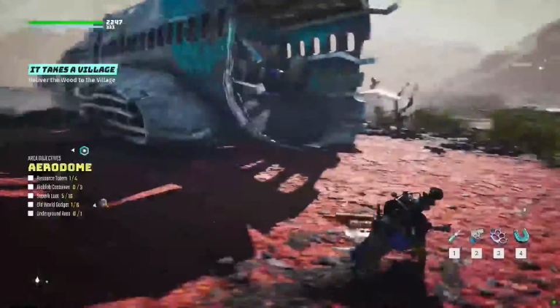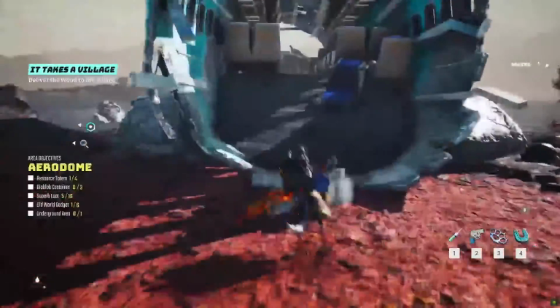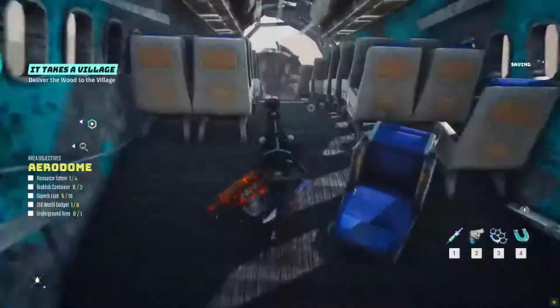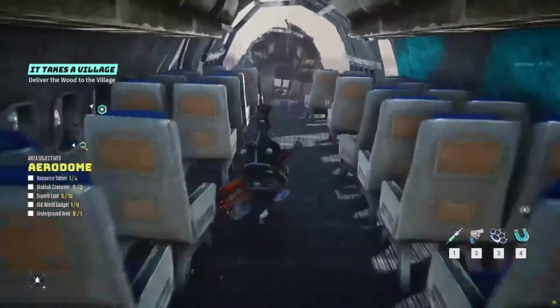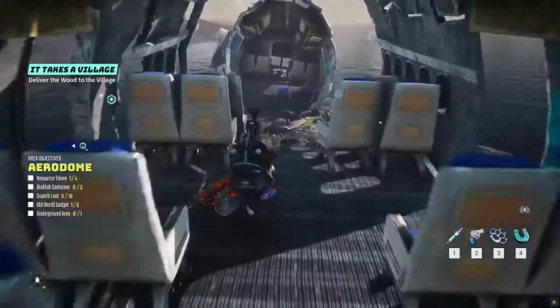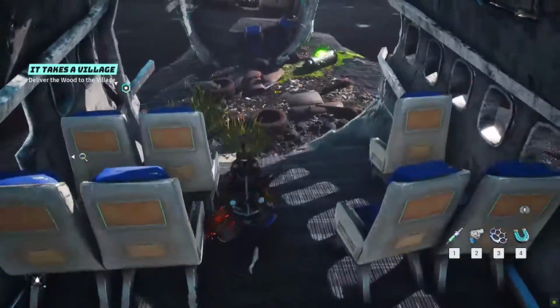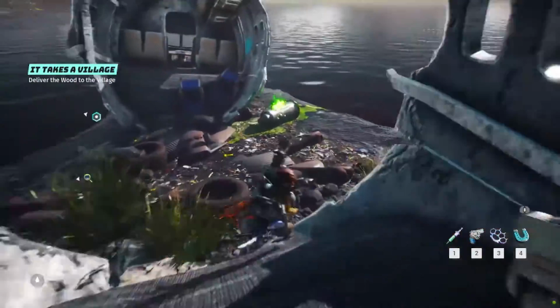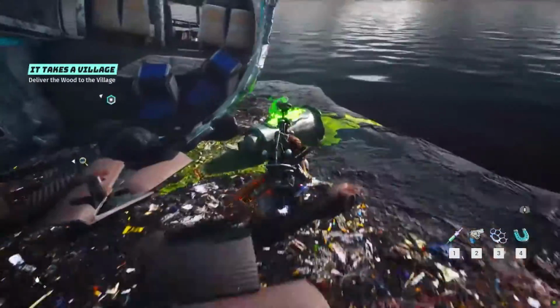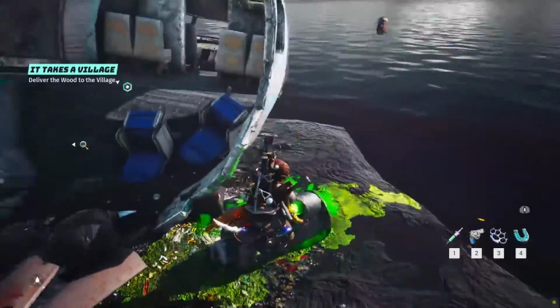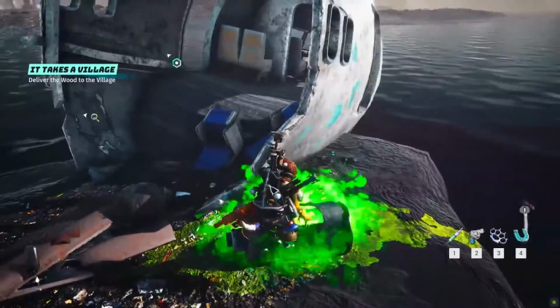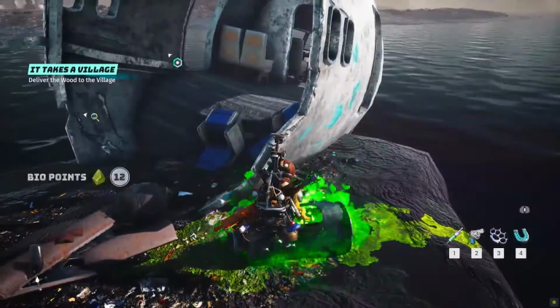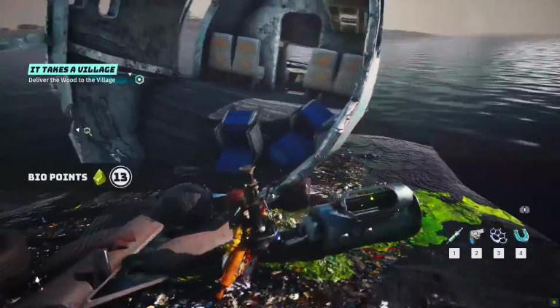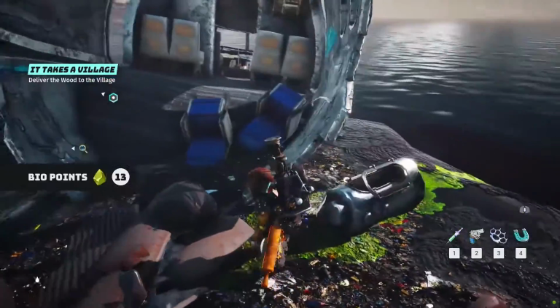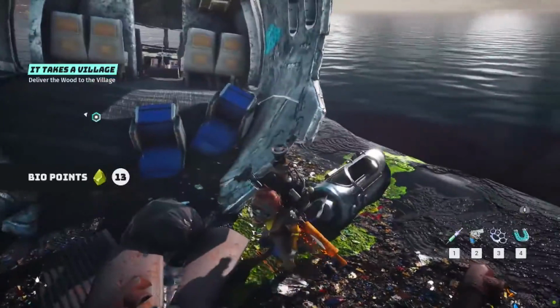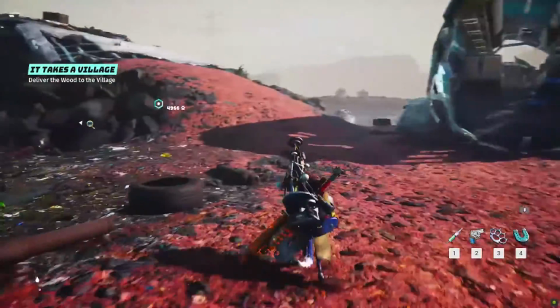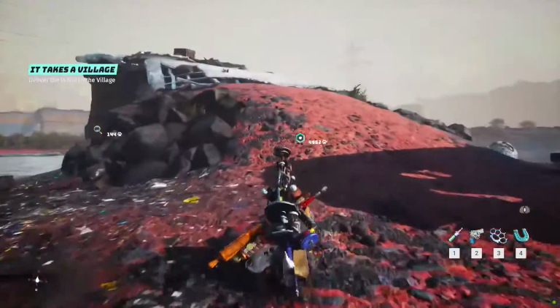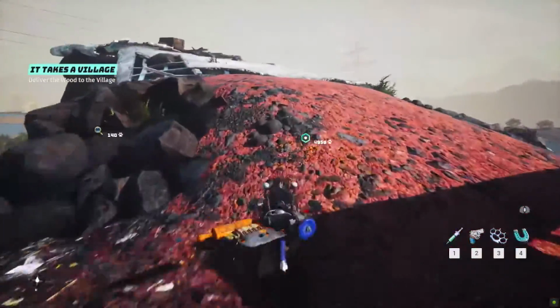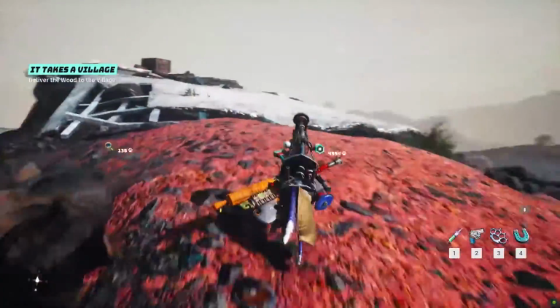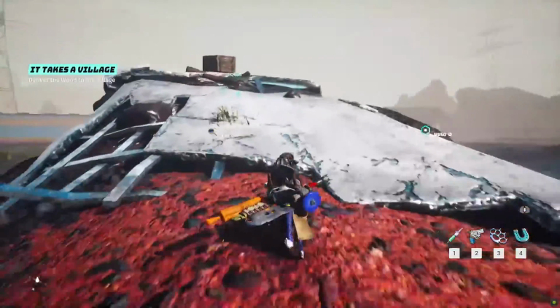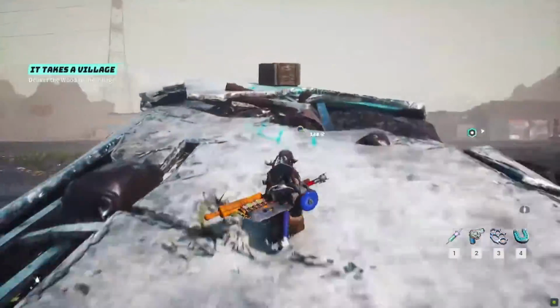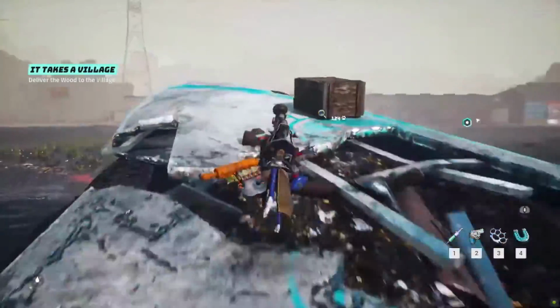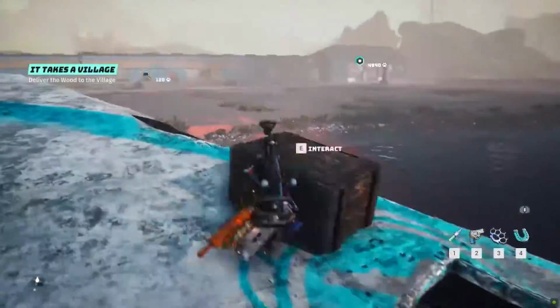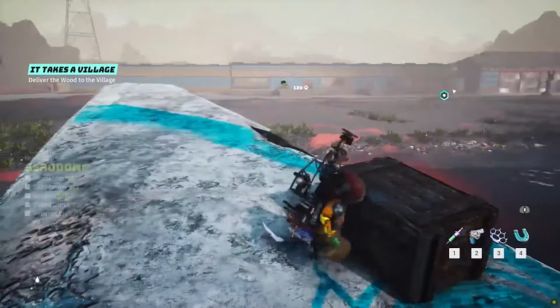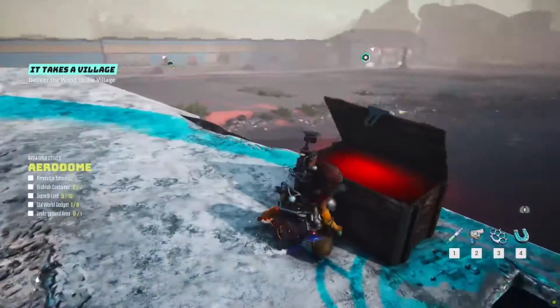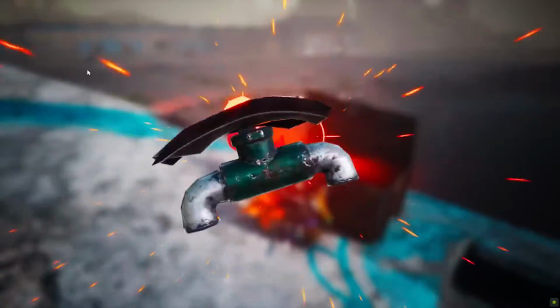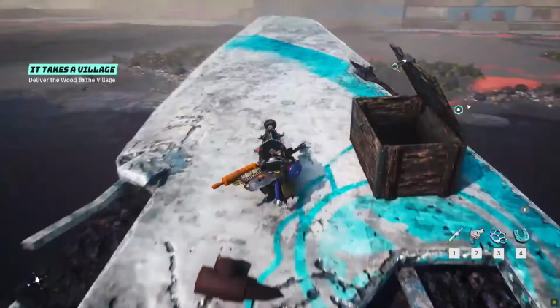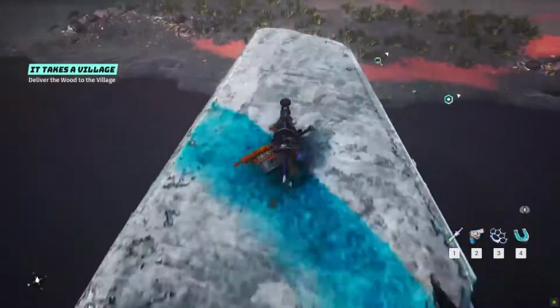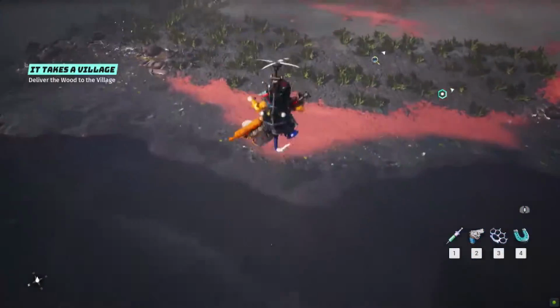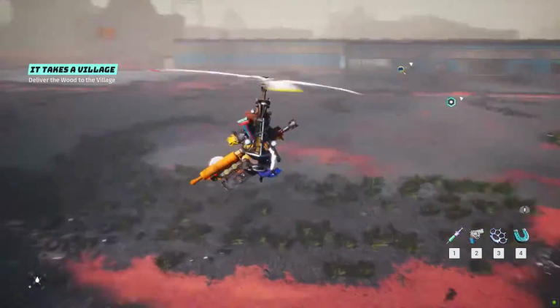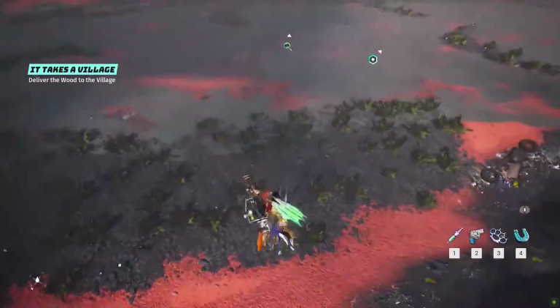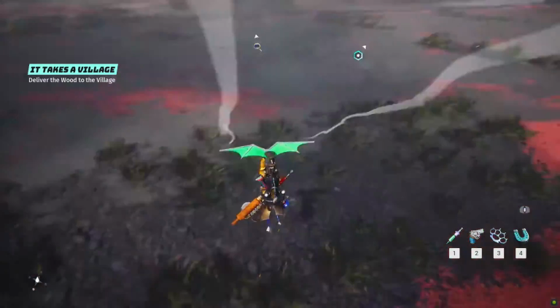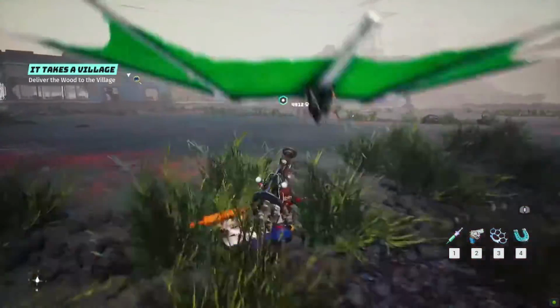Get inside the frontal plane side and you will find the first bioblob container near the pilot compartment. On the left from the aircraft nose you can find a chest containing the fifth superb loot on top of the wing. From here you can safely reach the main aerodrome land.